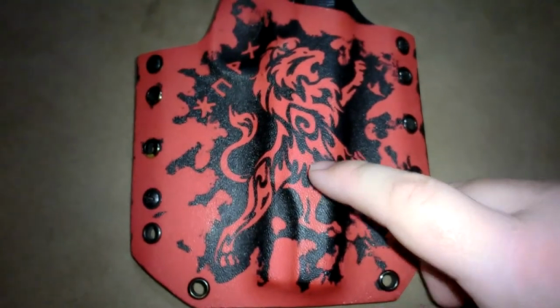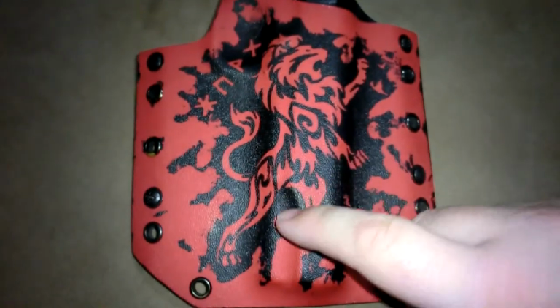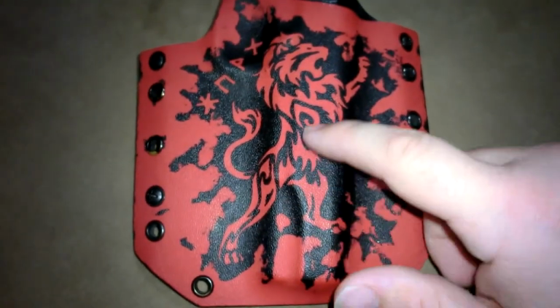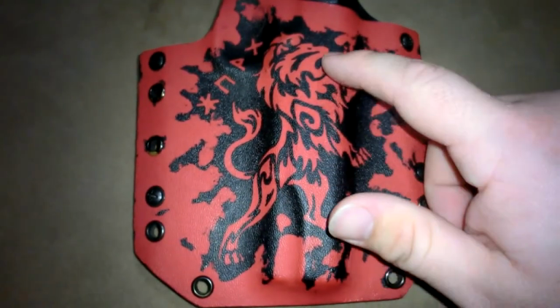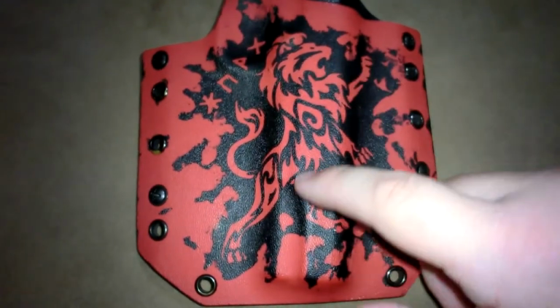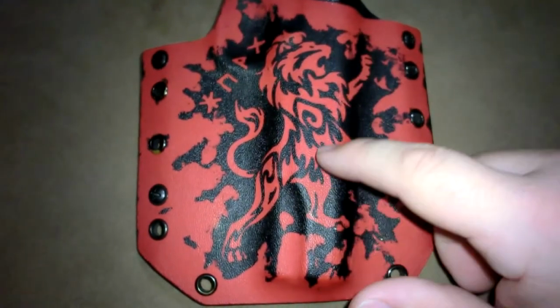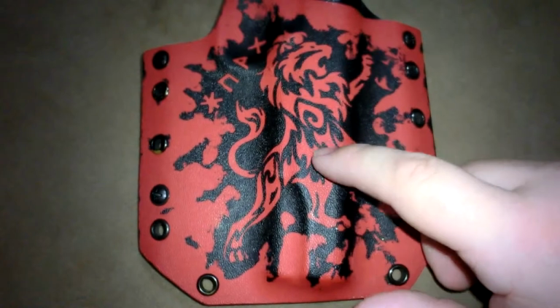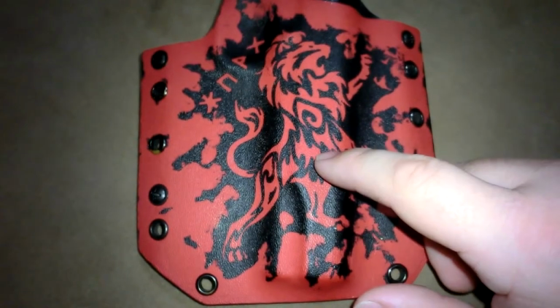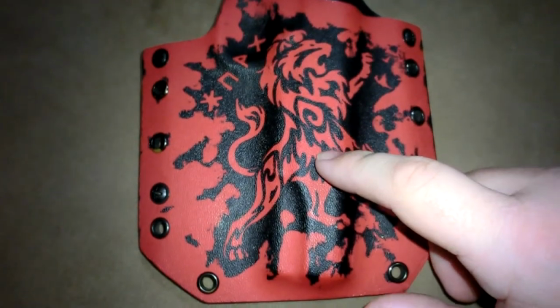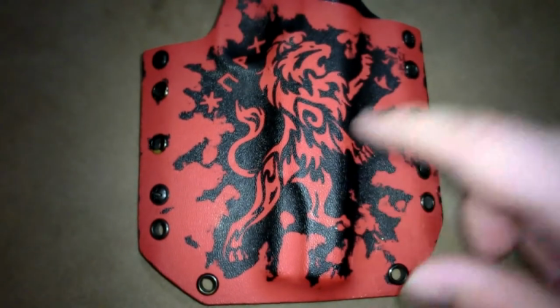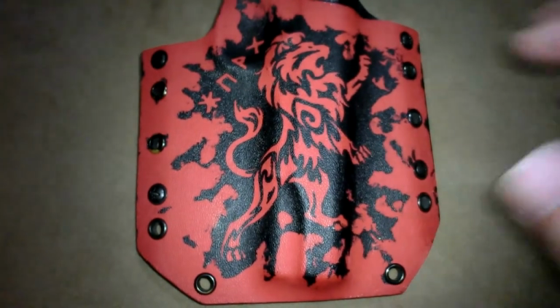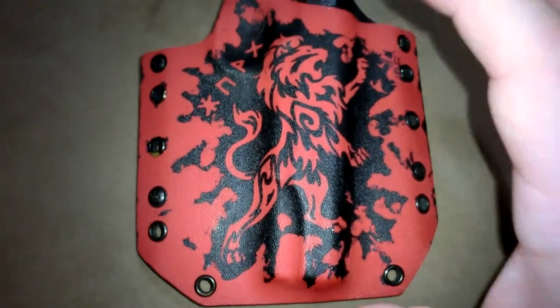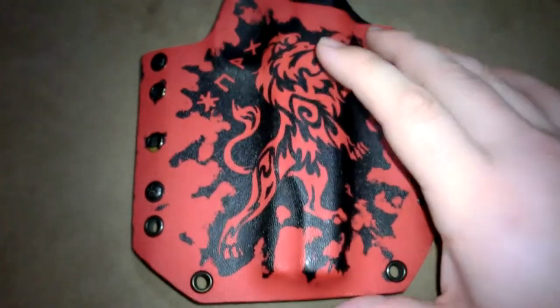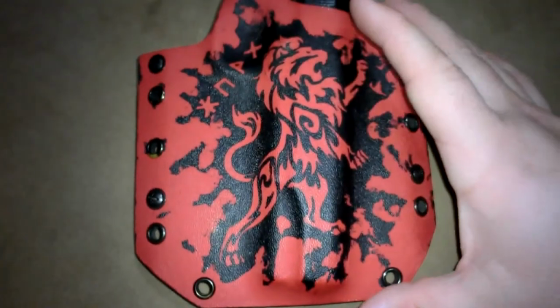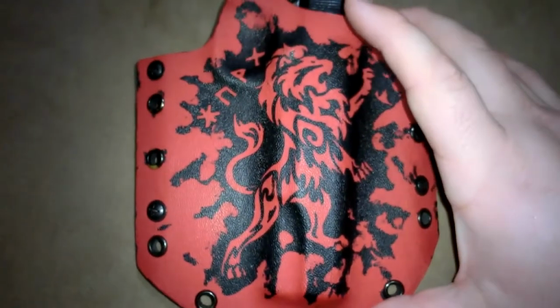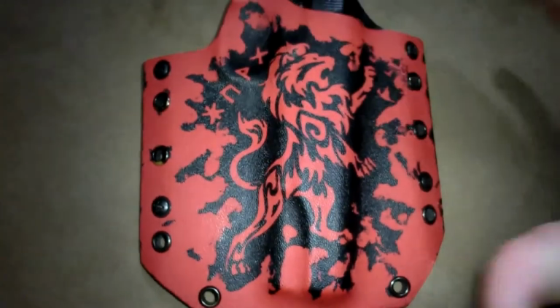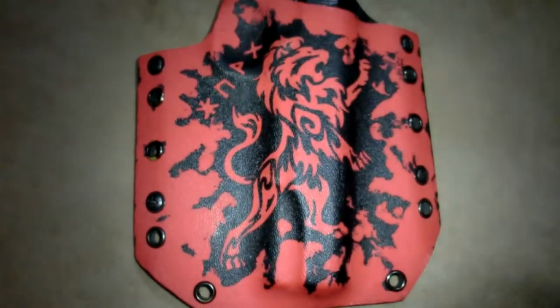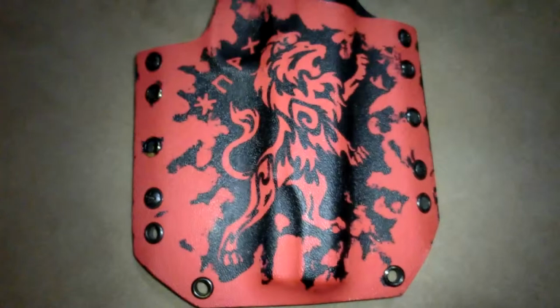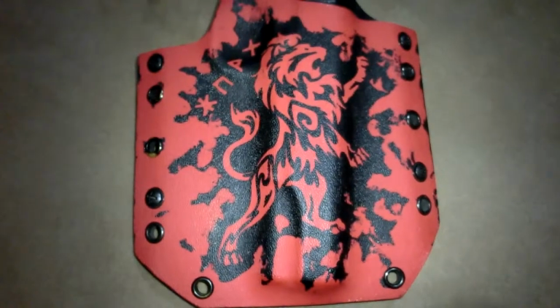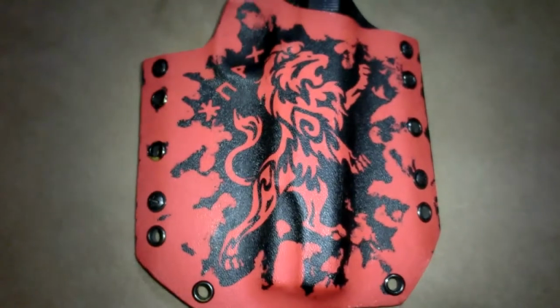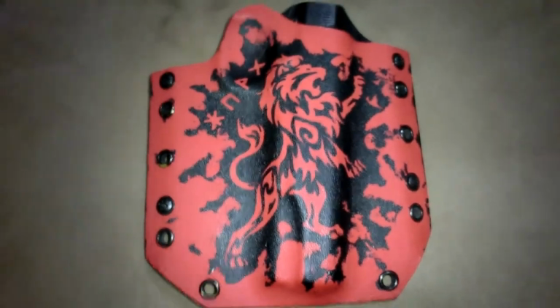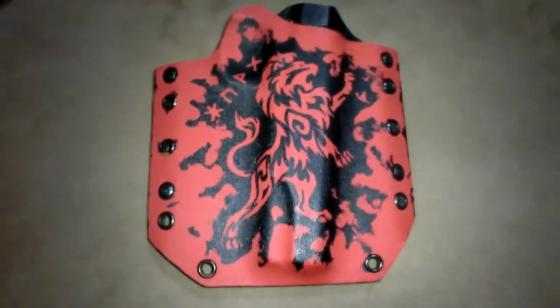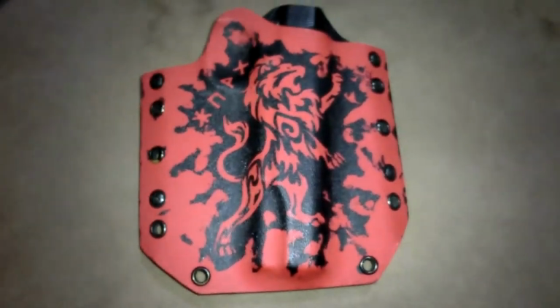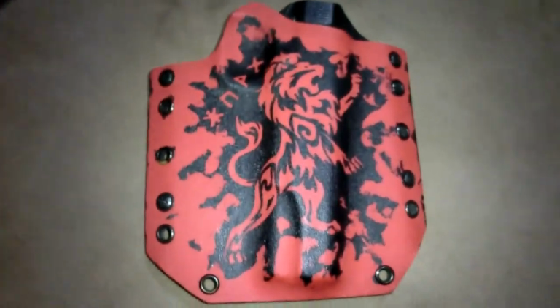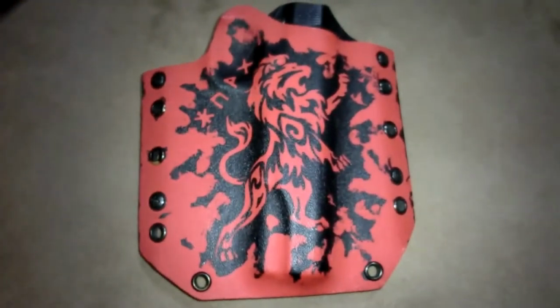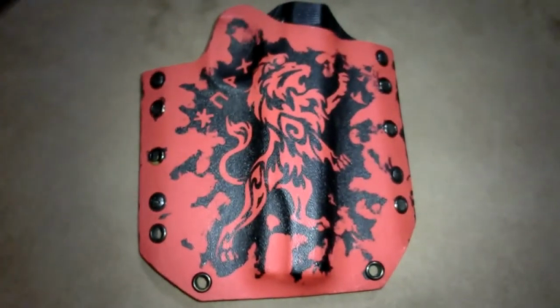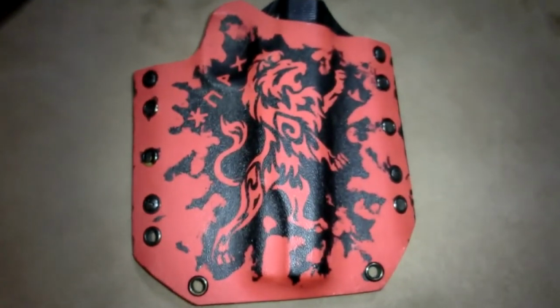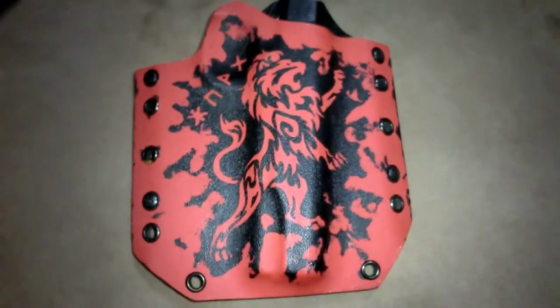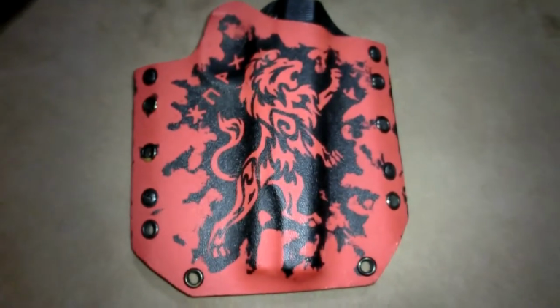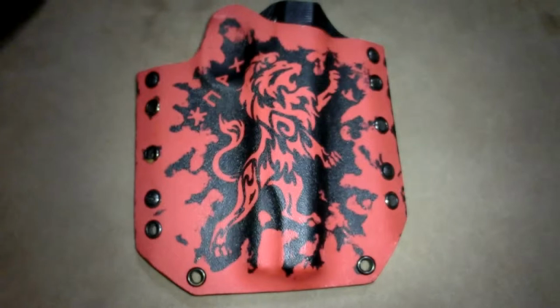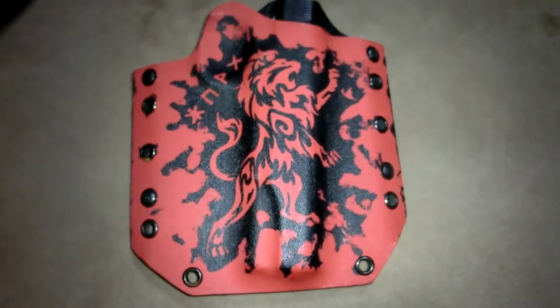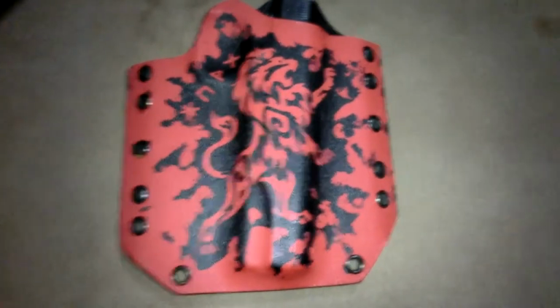They're going to be doing the laser engraving on the barrel with this design. Adam Breon did this for me — it was about 25 bucks. You can talk to him about custom designs and what they cost.